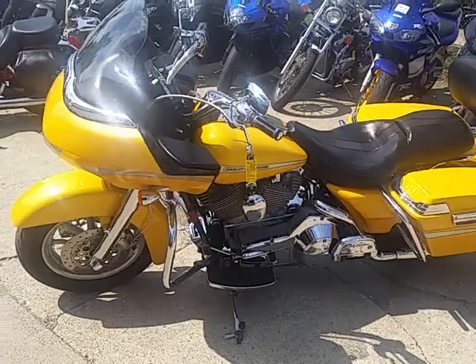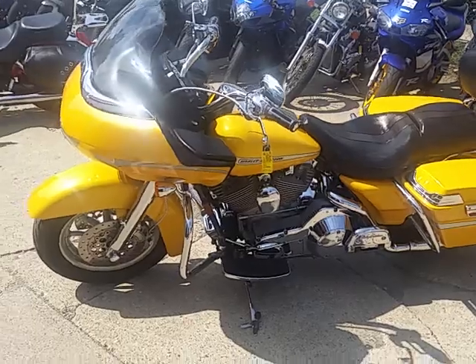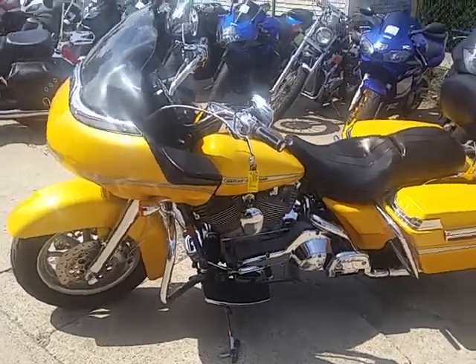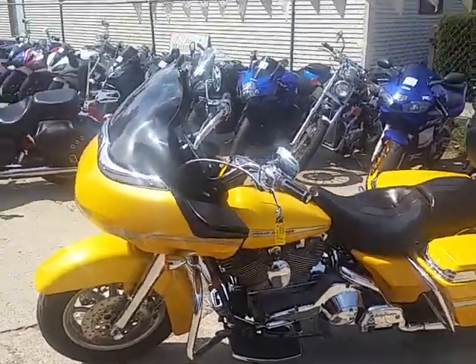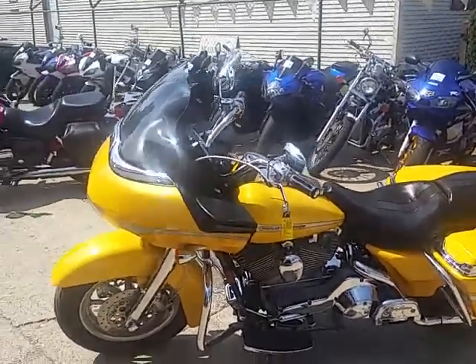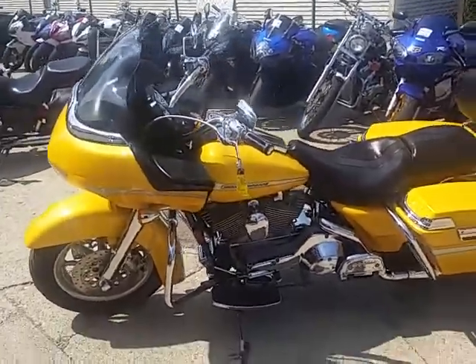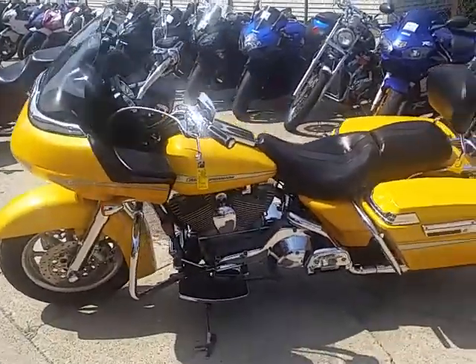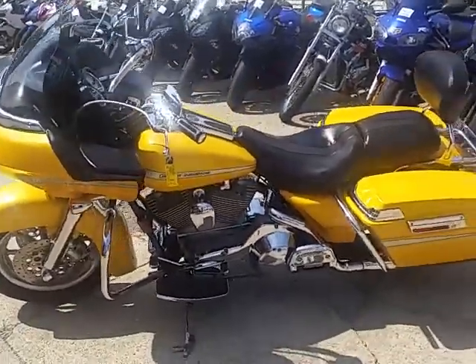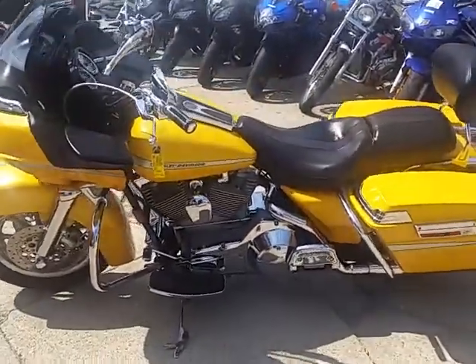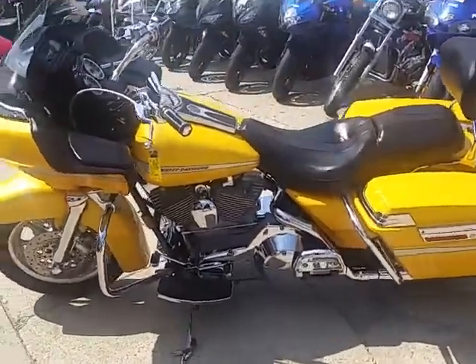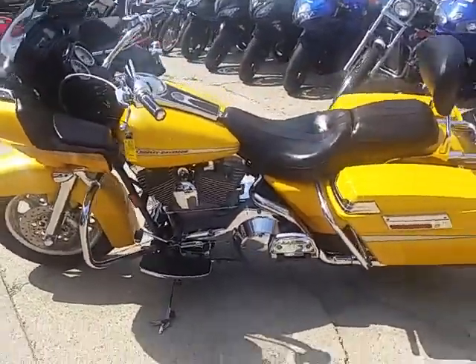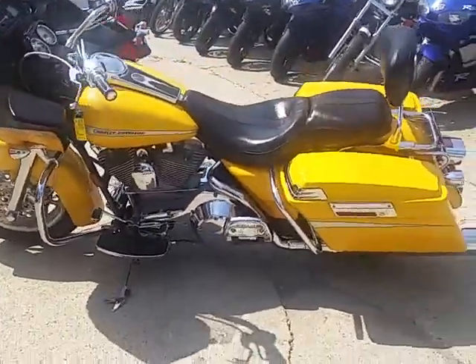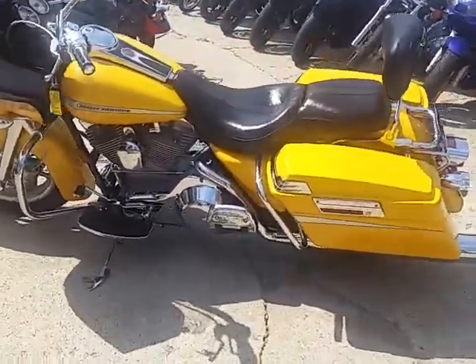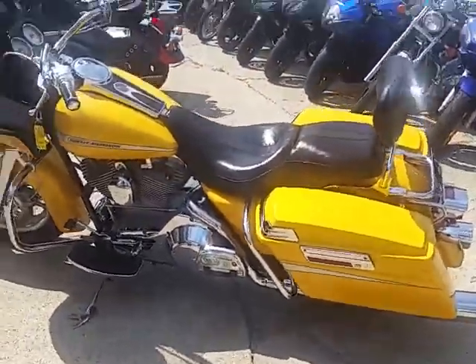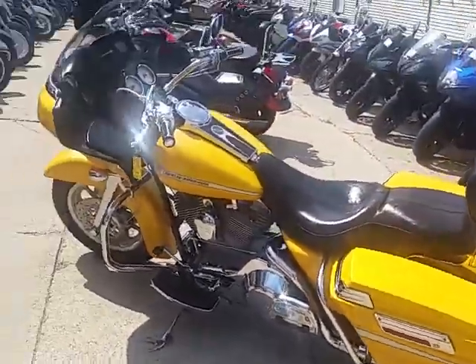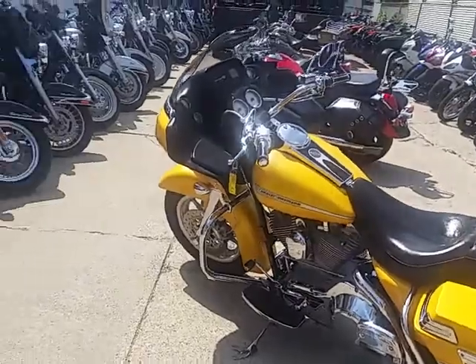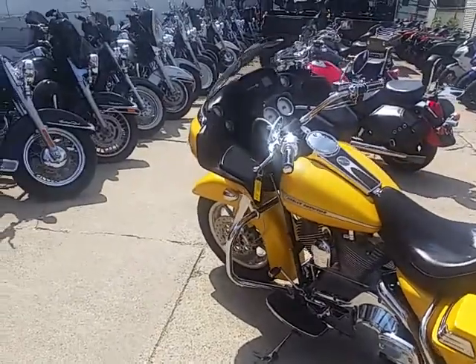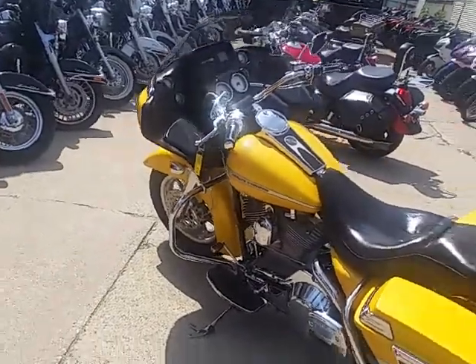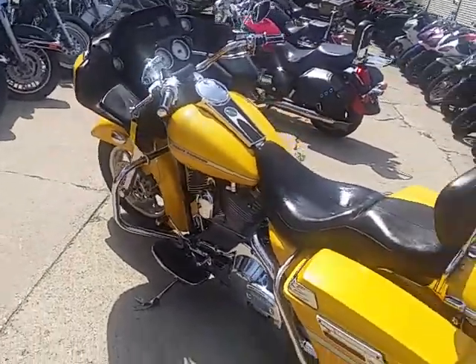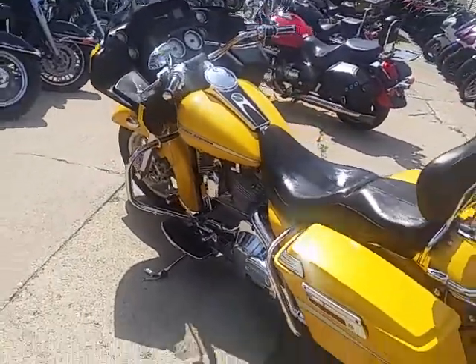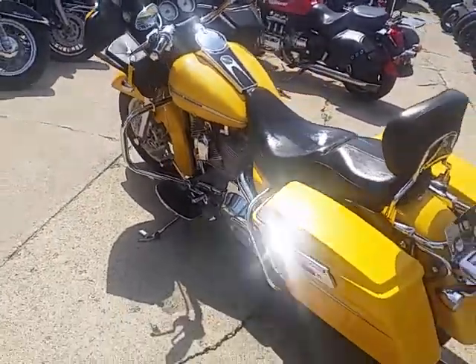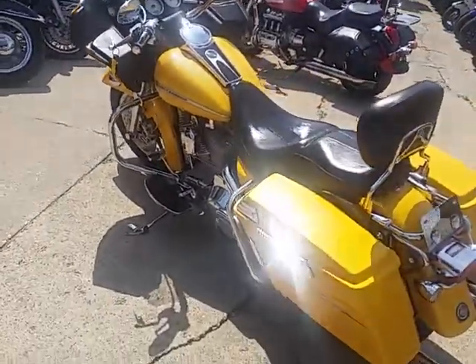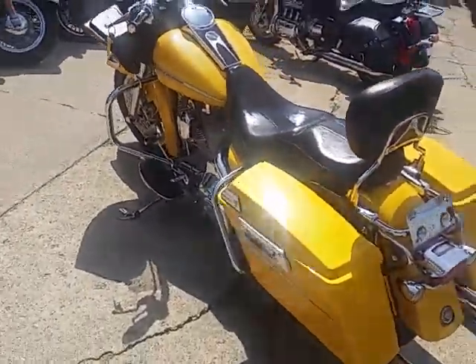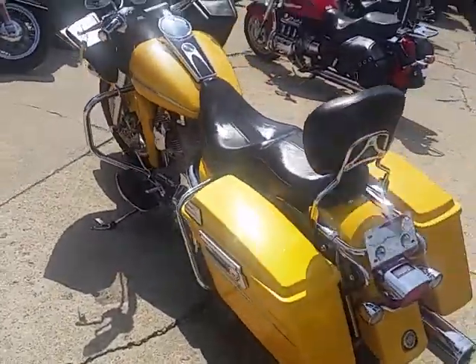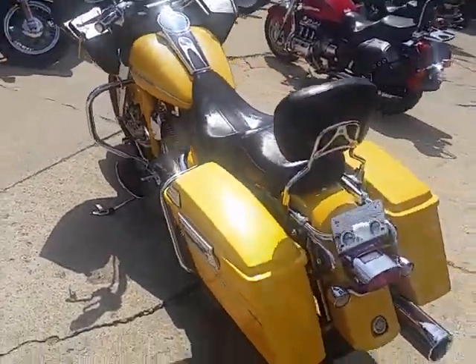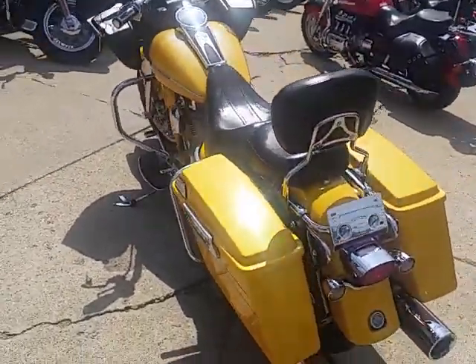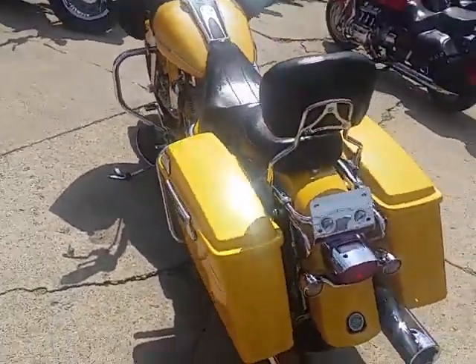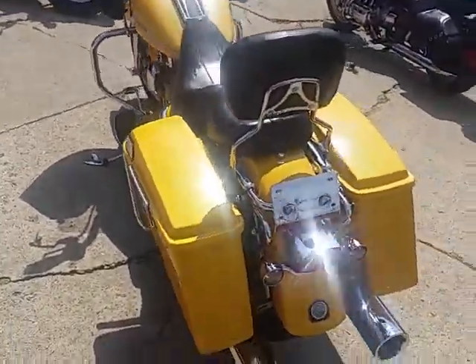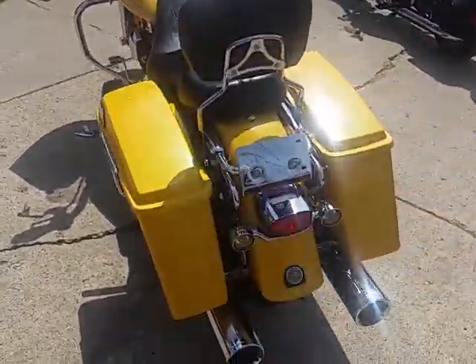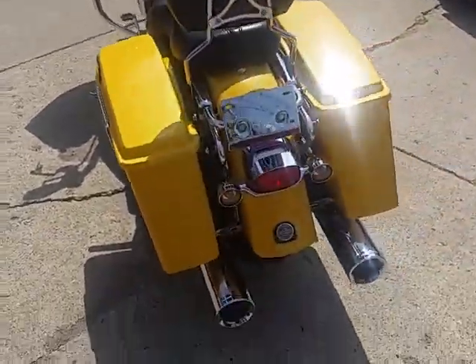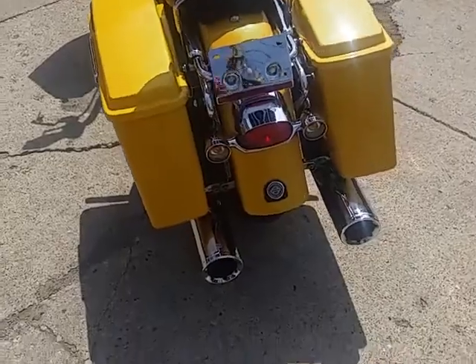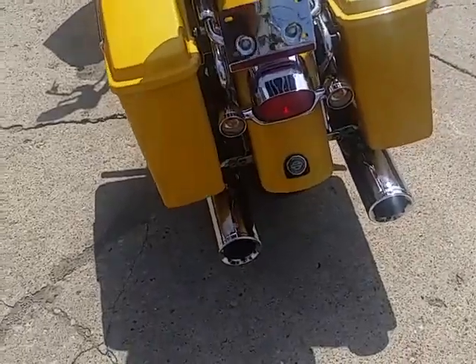Hi, this is Chad at Approval Powersports. Looking at a 2005 used Harley-Davidson Road Glide for sale. Only $8,900. Check this one out.